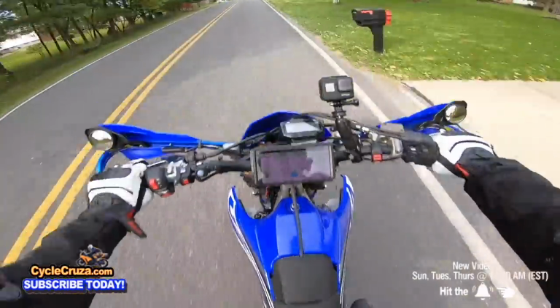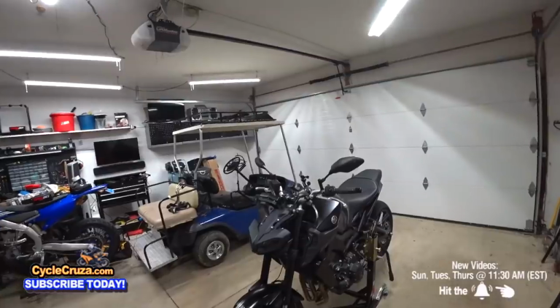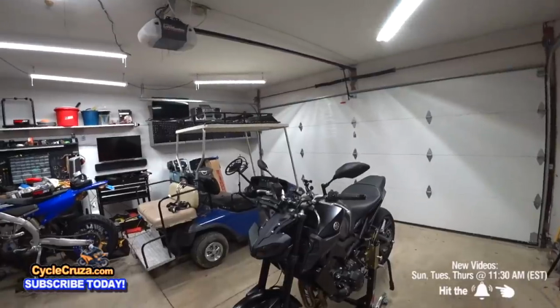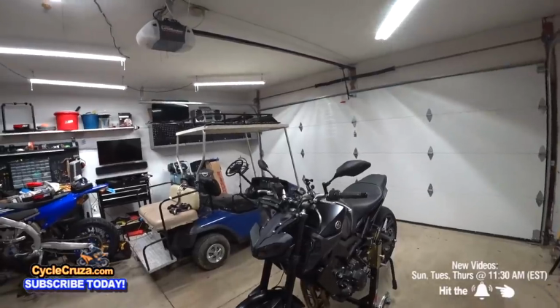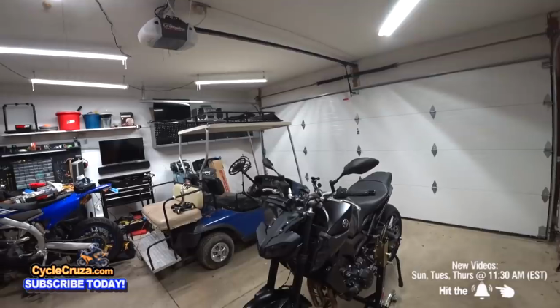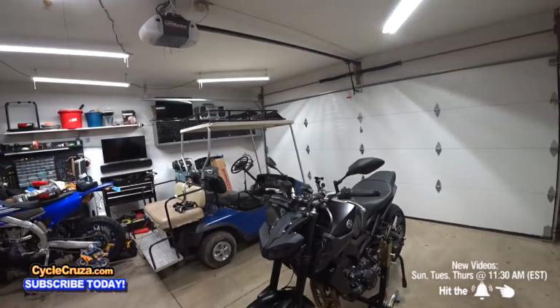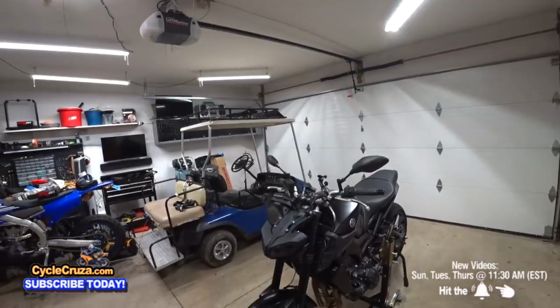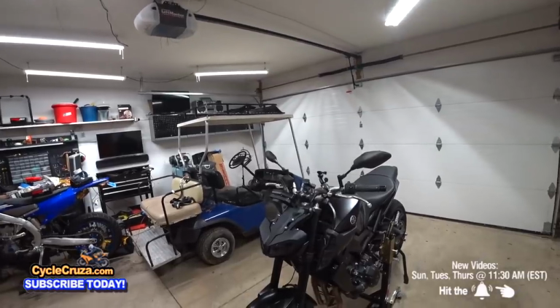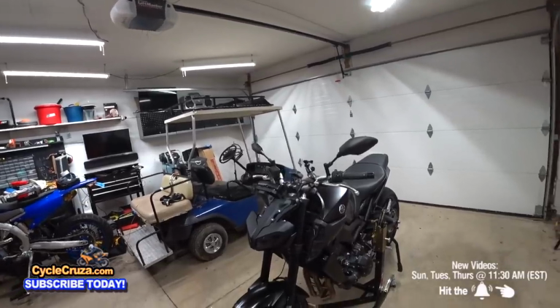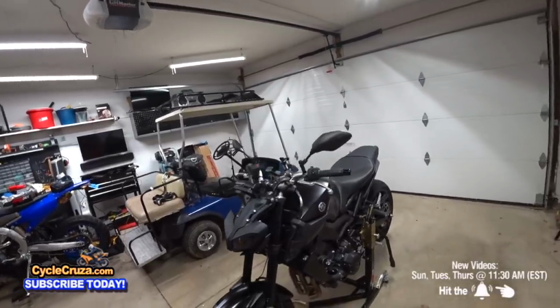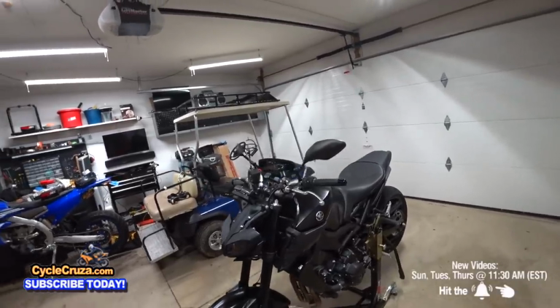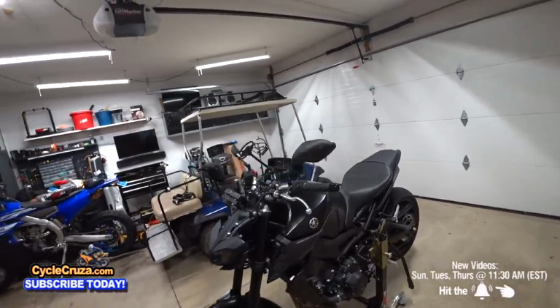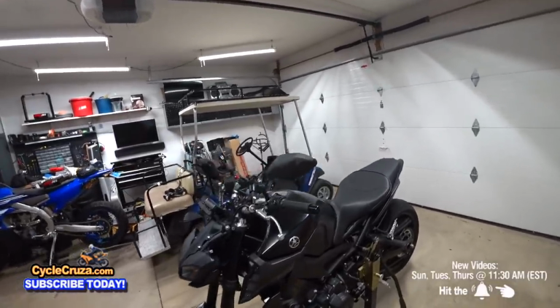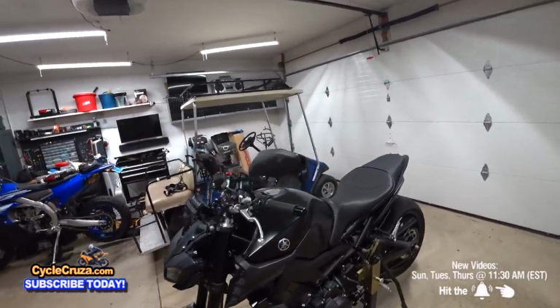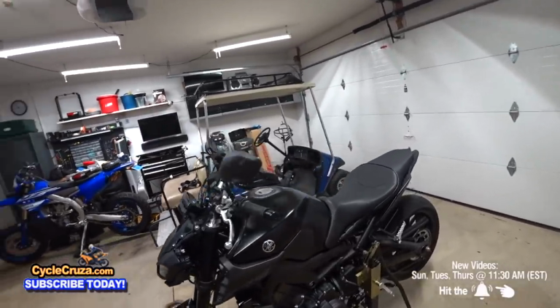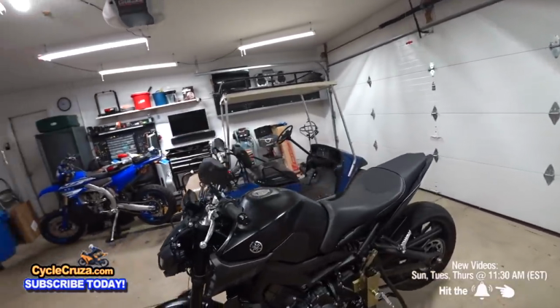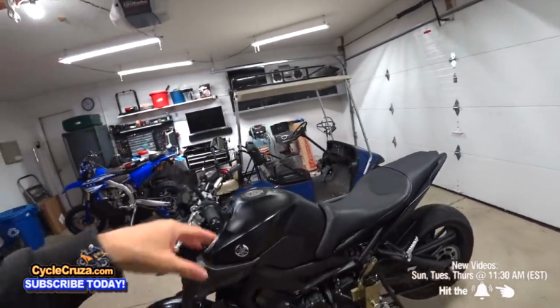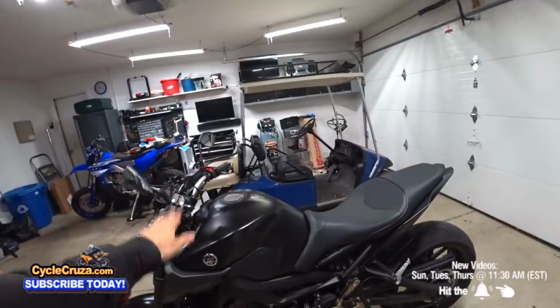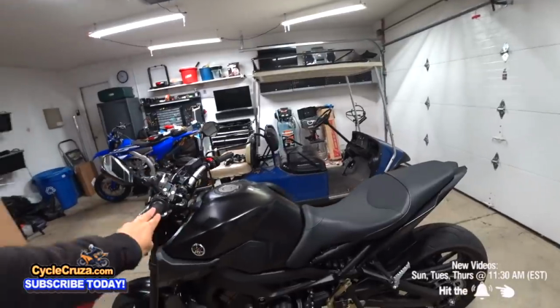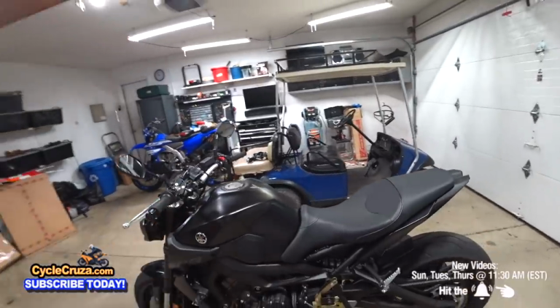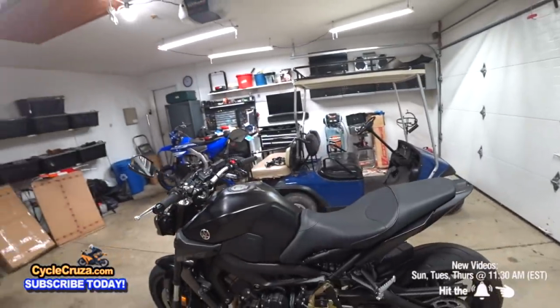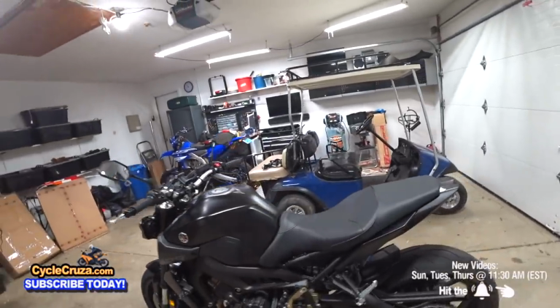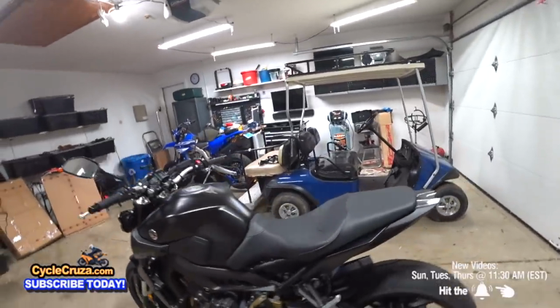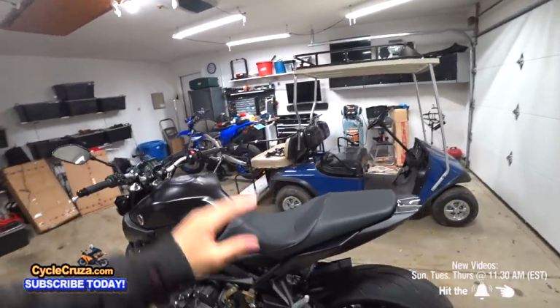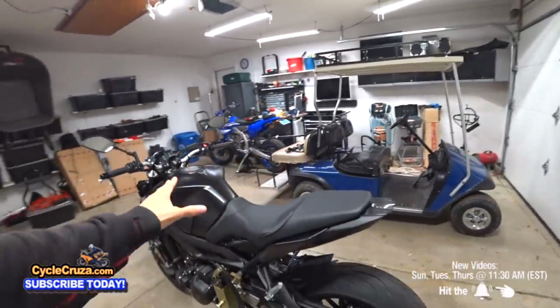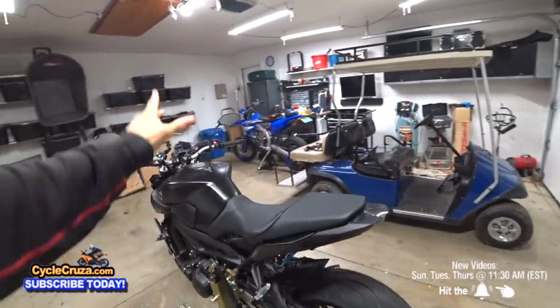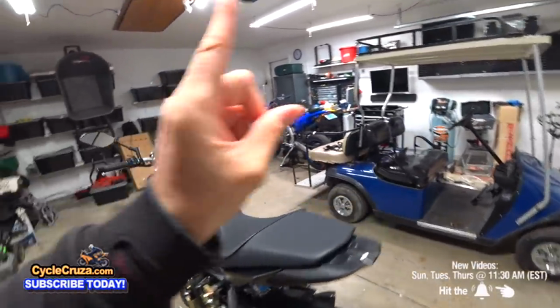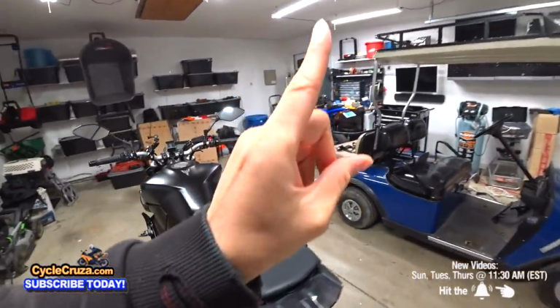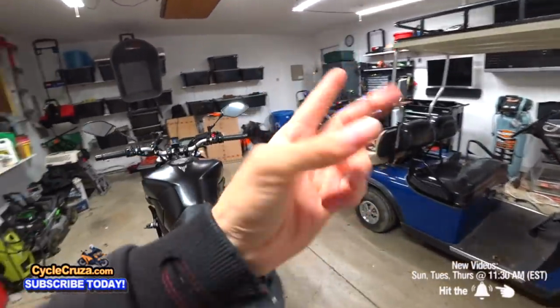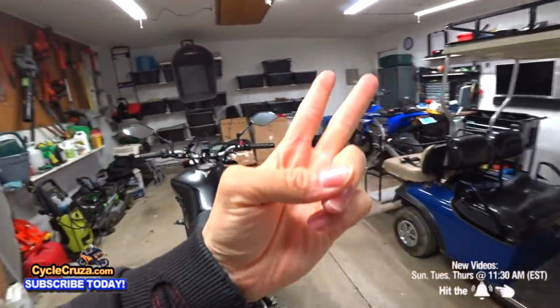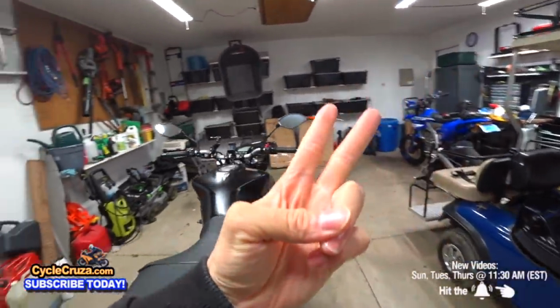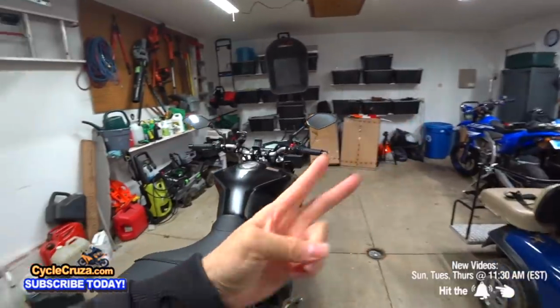I'm also a Japanese fanboy though — I love all the Japanese motorcycles. I love Kawasaki, Suzukis, Yamaha, Honda. I love them all, but Yamaha's number one for me. Number two is Honda.